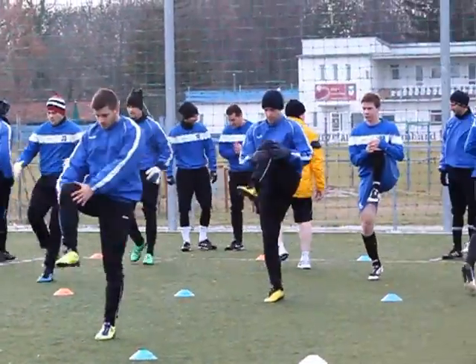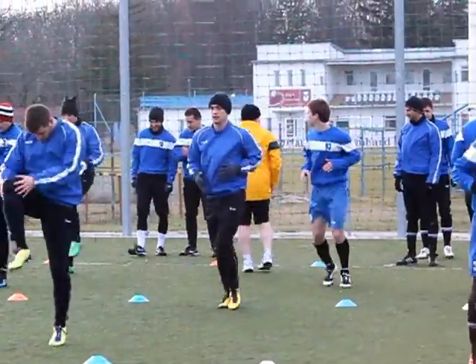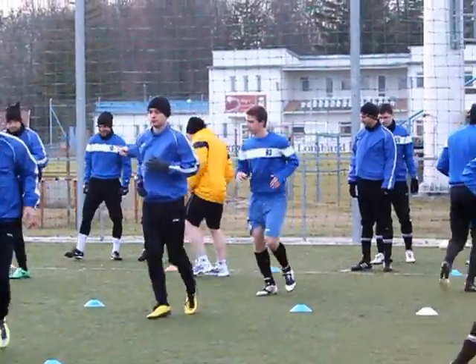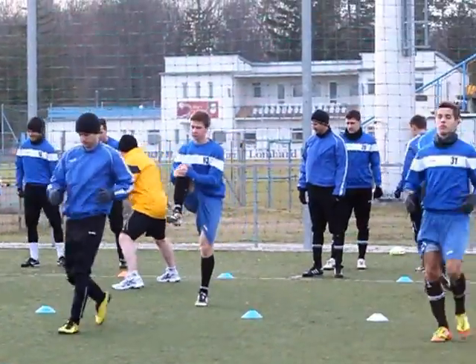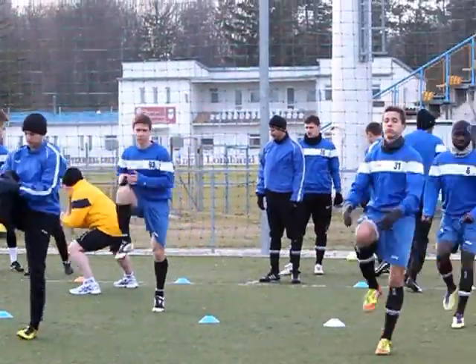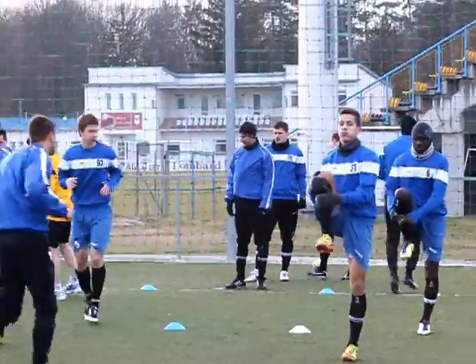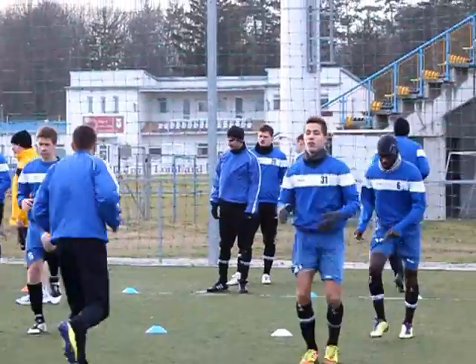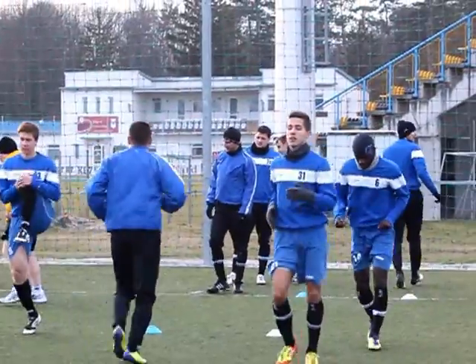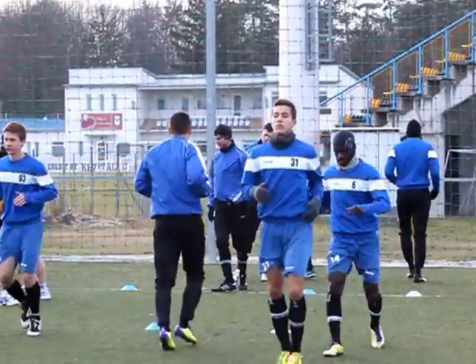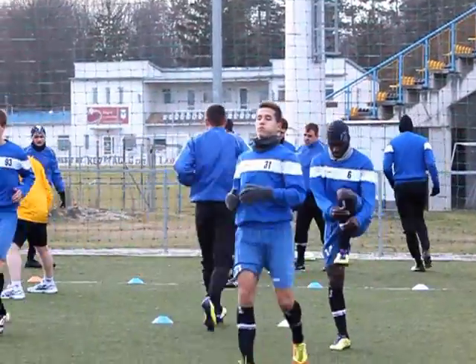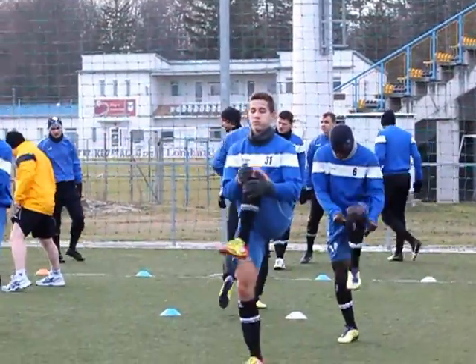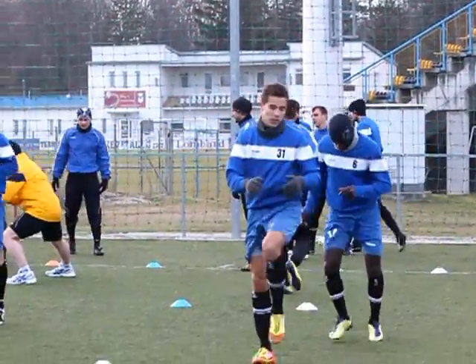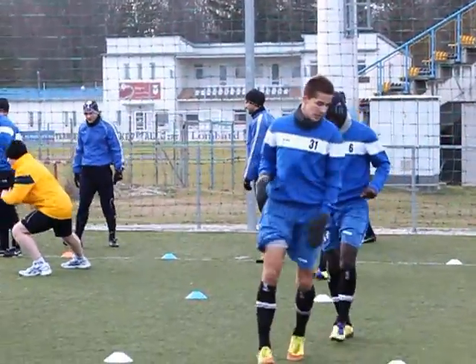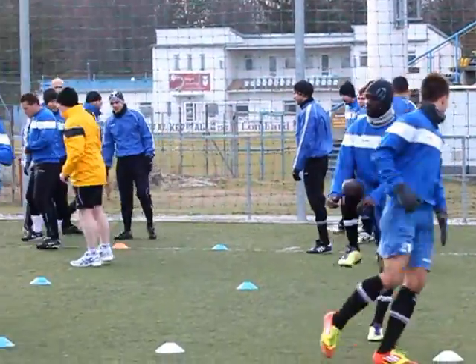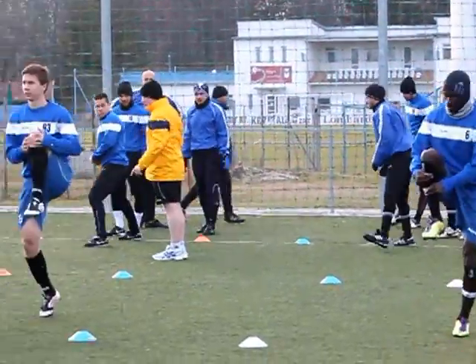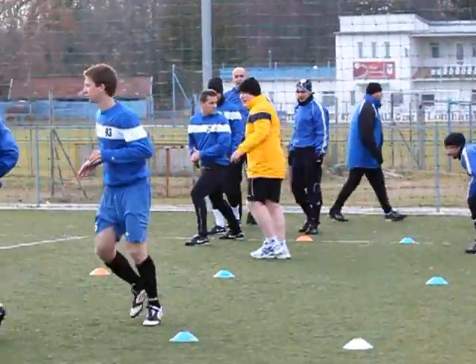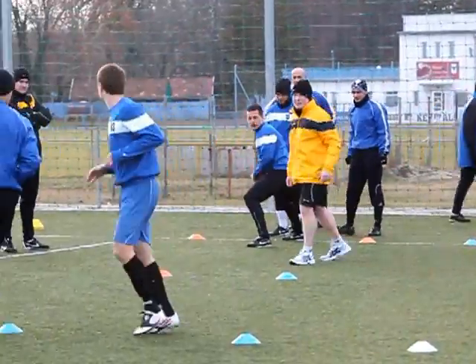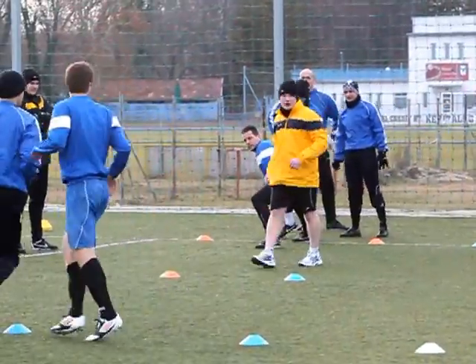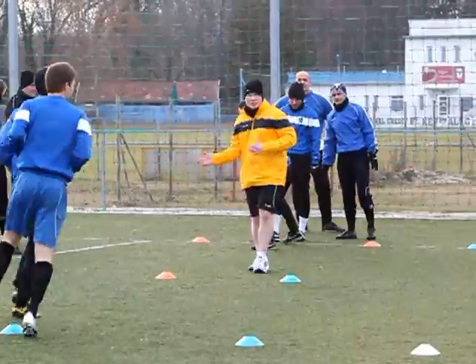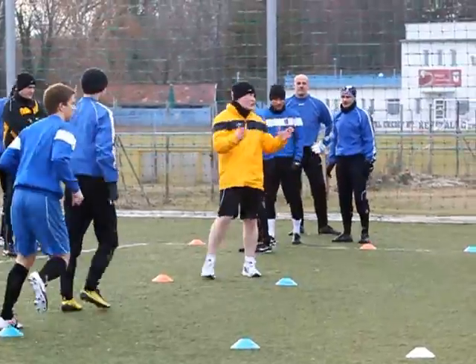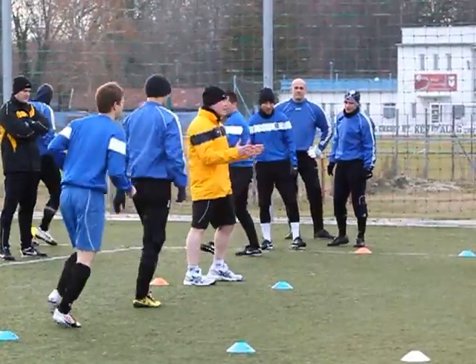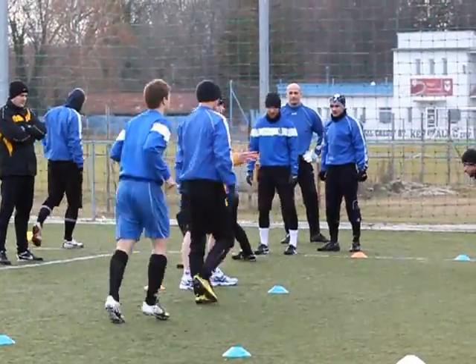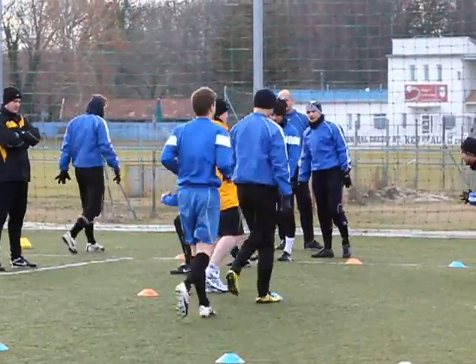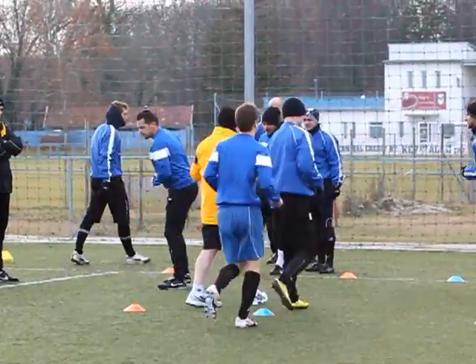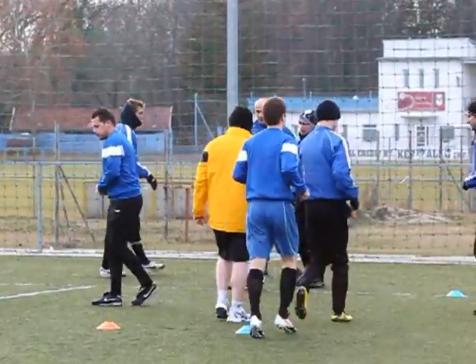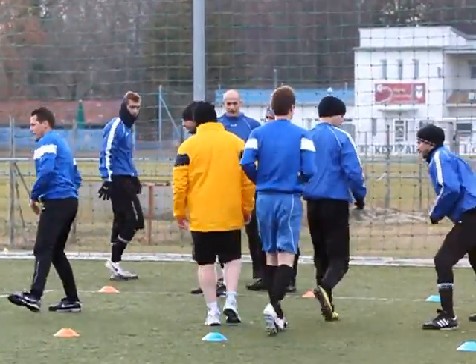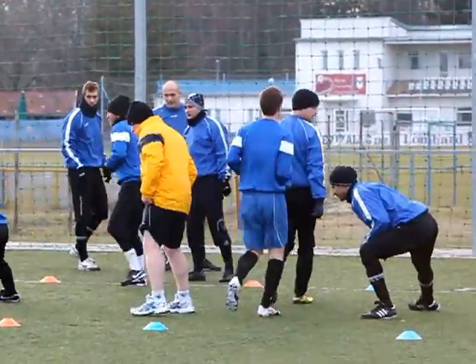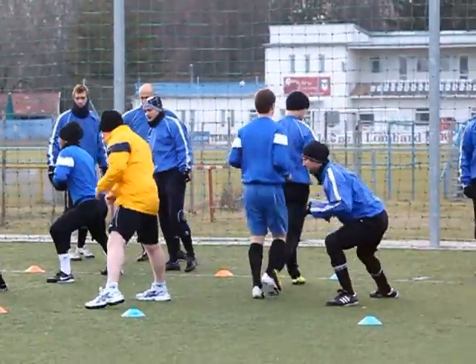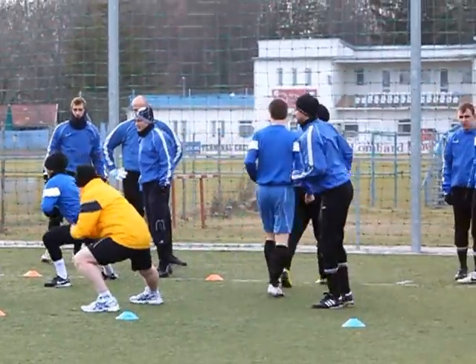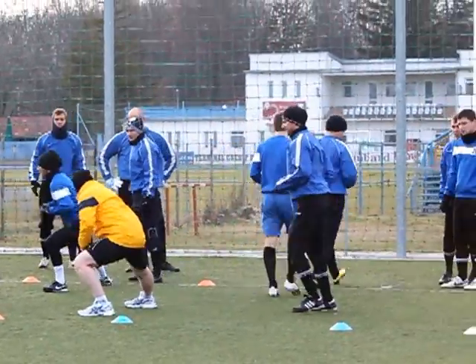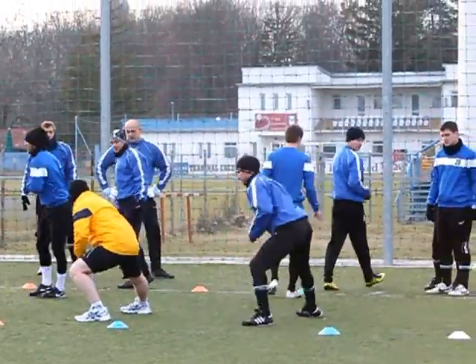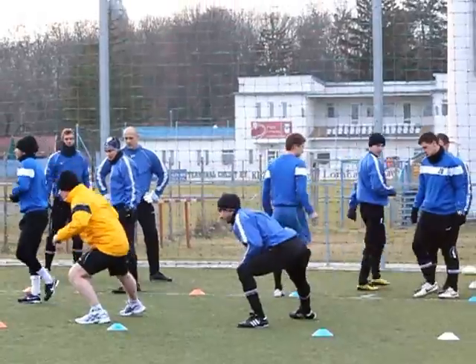Okay boys, next one — you're going to lateral, then come up. So this leg straight, this leg back. When you get to the middle, turn round, face that way, so we get both sides. Then your leg, stretch, get that straight.